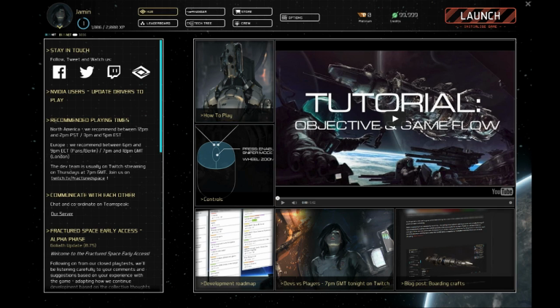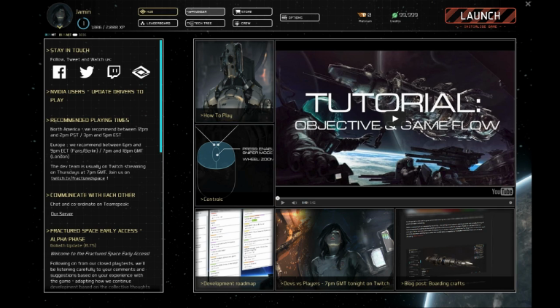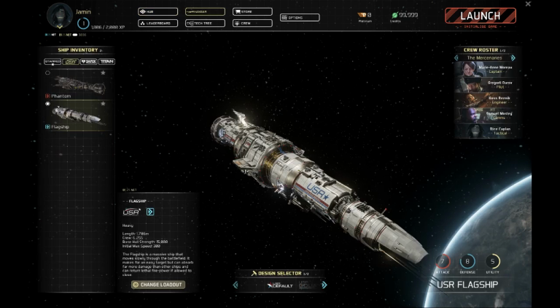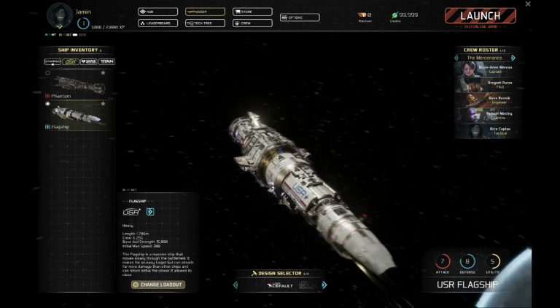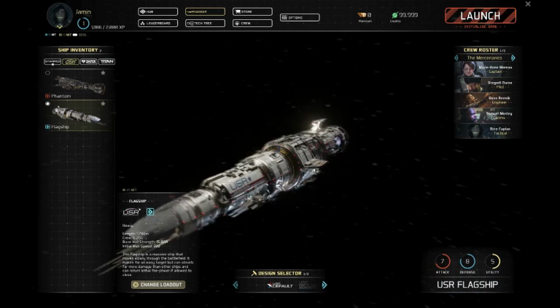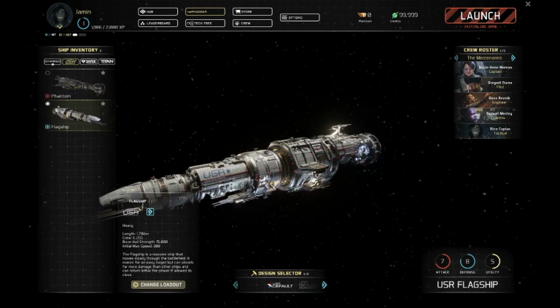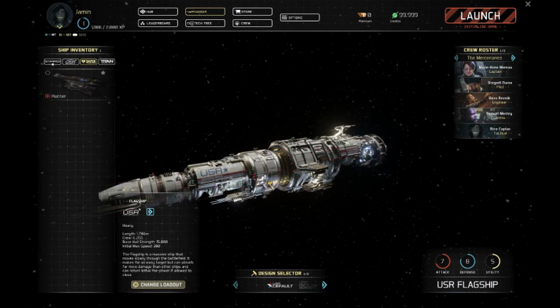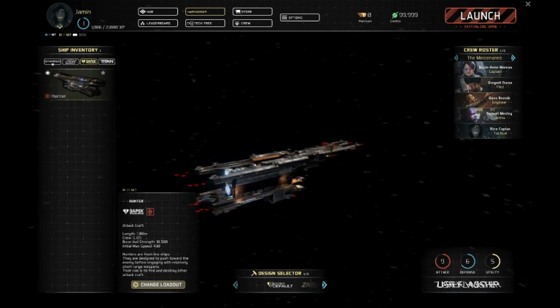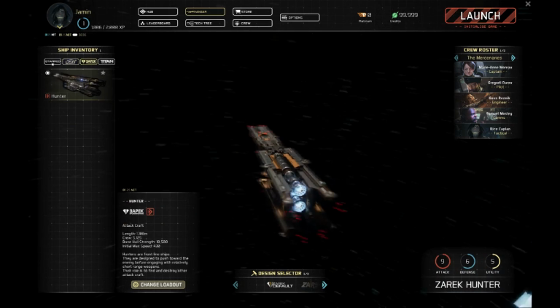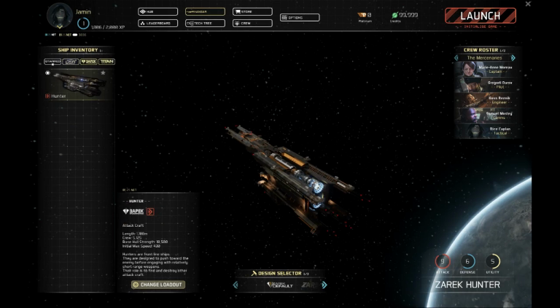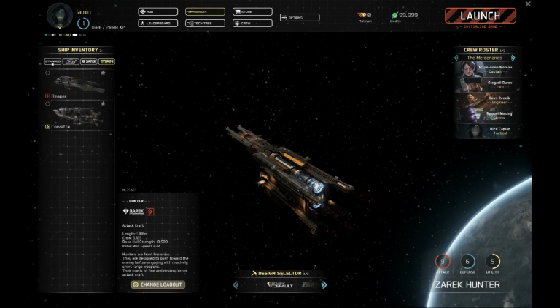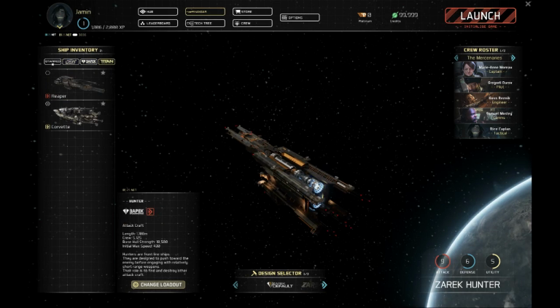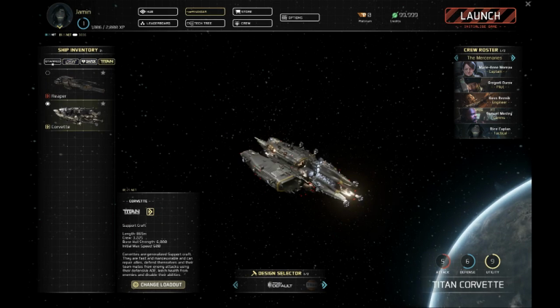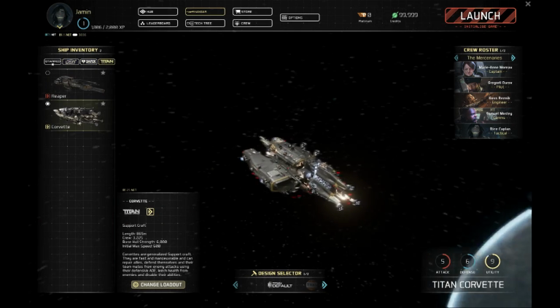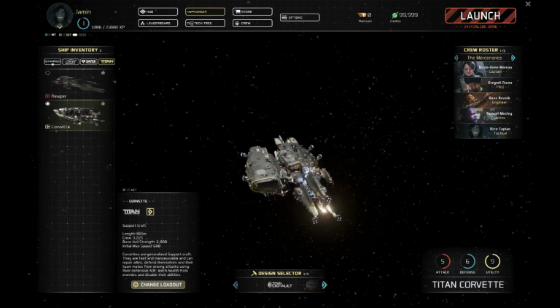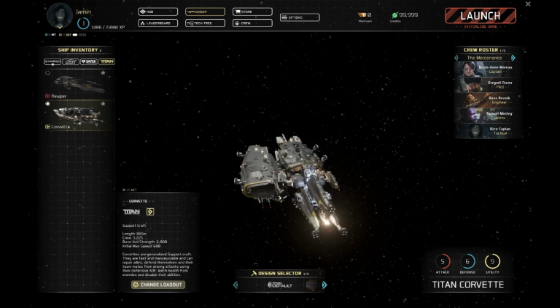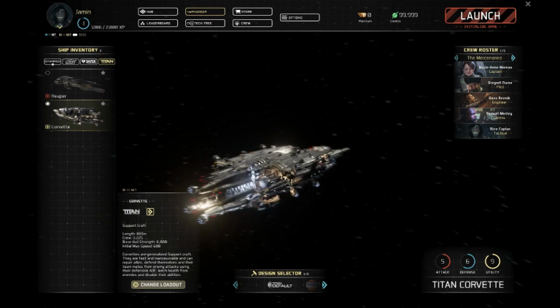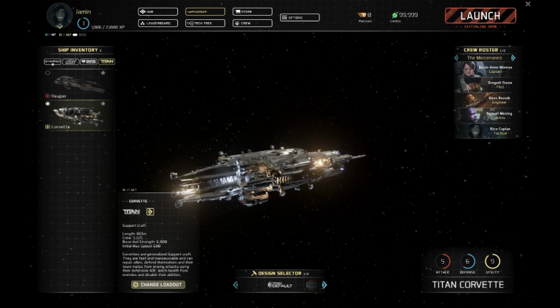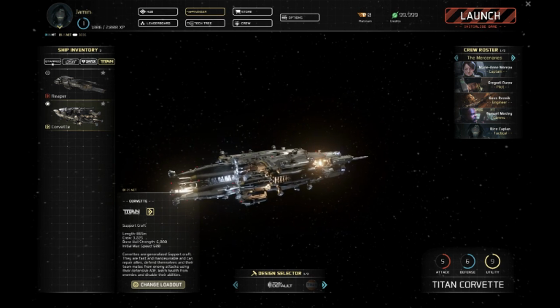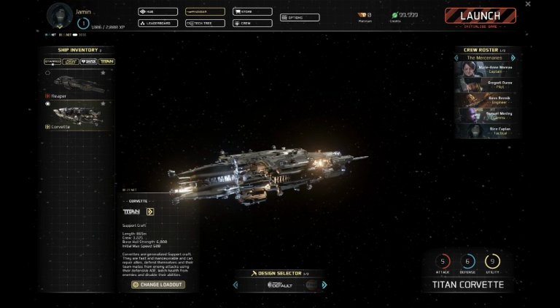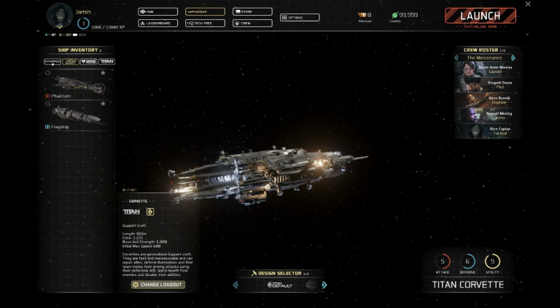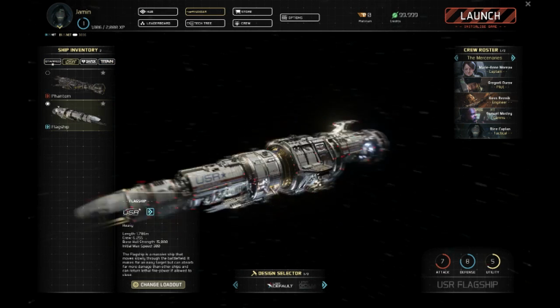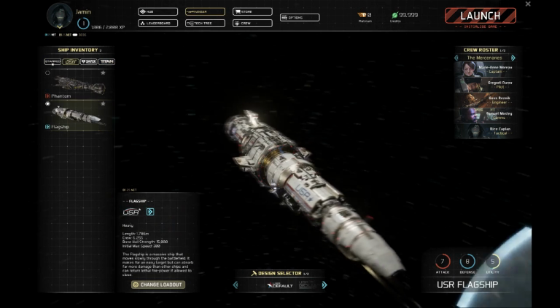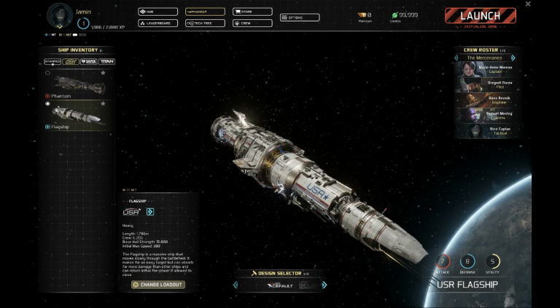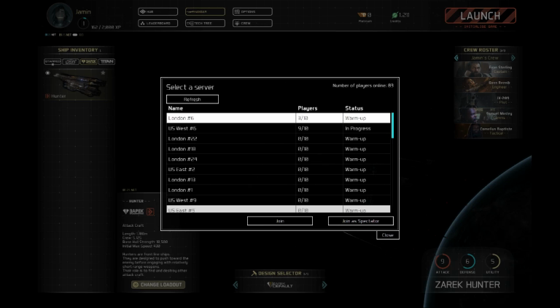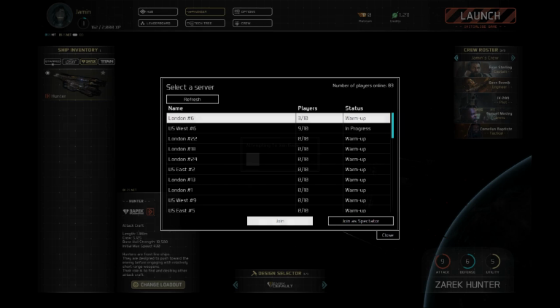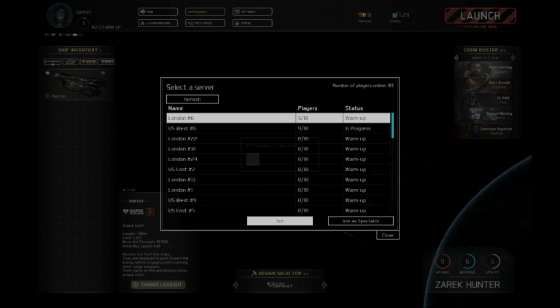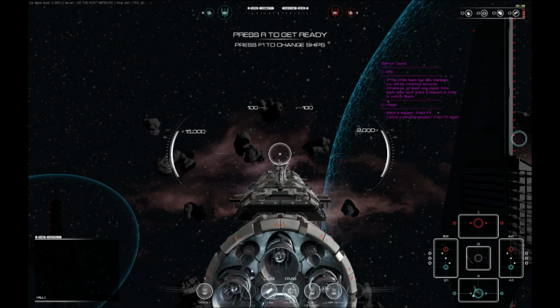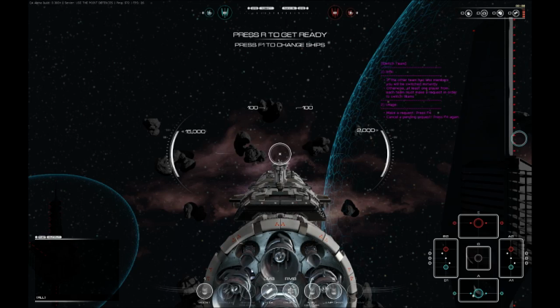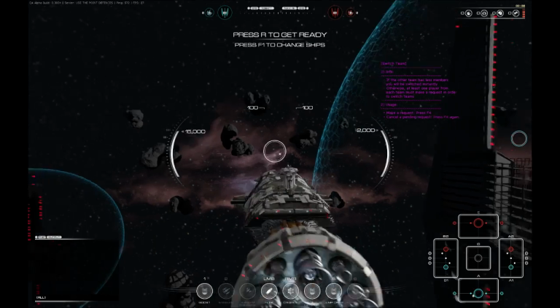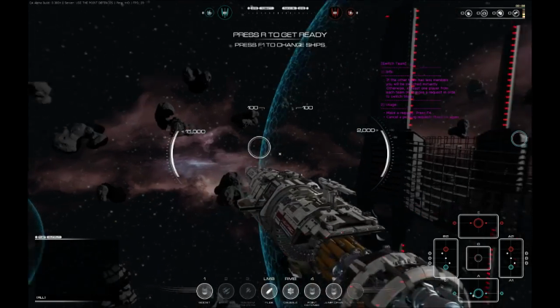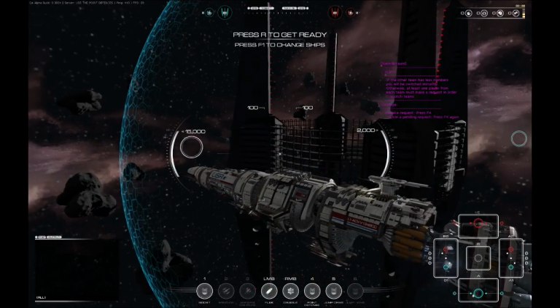First things first, you're going to want to choose a ship. Until you've earned some credits and unlocked more ships, you'll have three to choose from: the Flagship, the Hunter, and the Corvette. We'll be talking more about each of these ships in separate videos, but for now choose a ship, choose a server, and jump into battle.